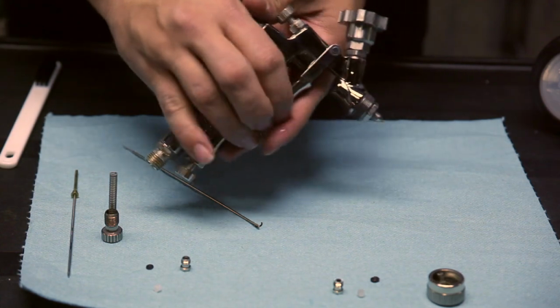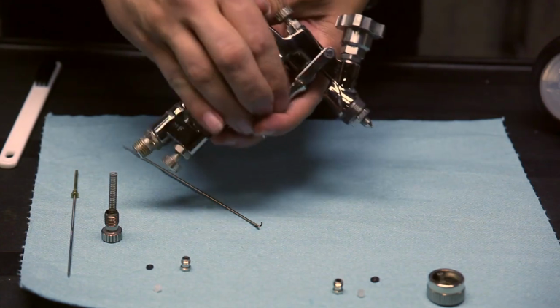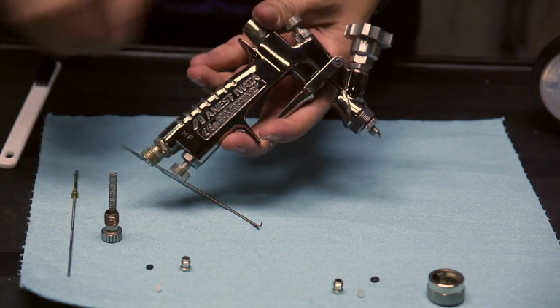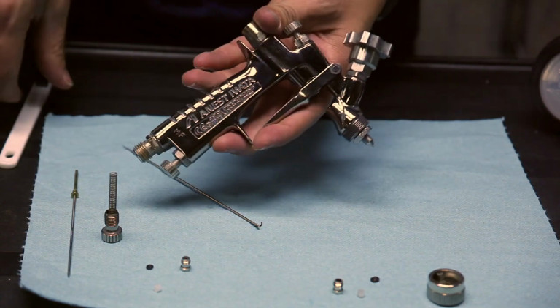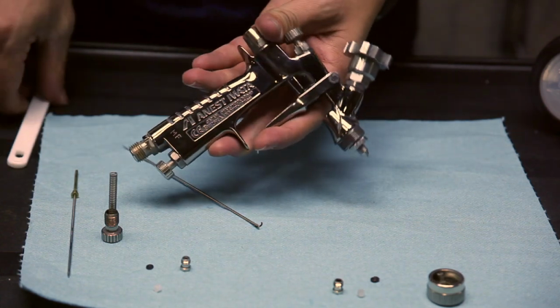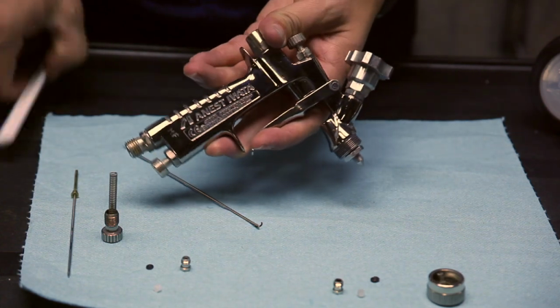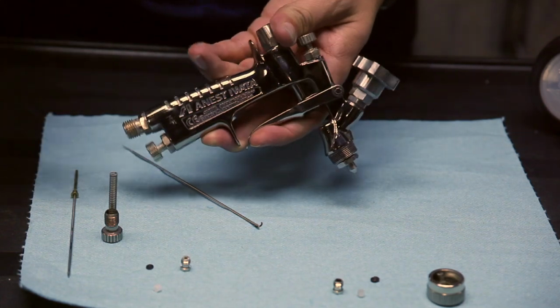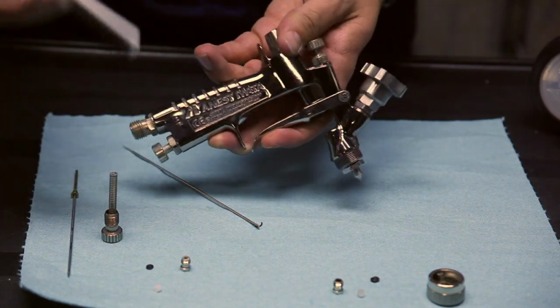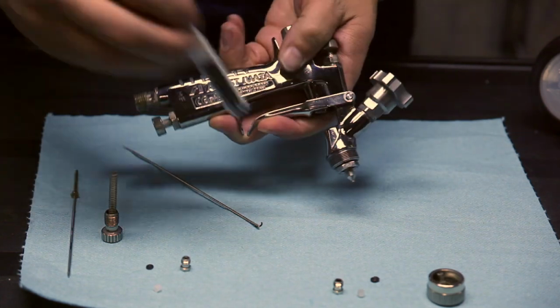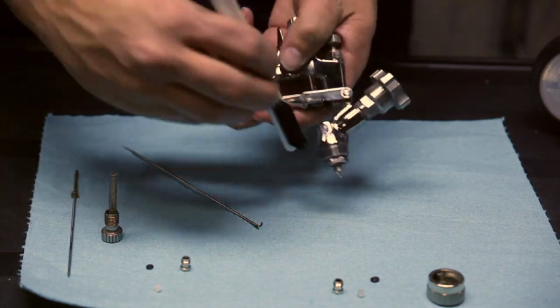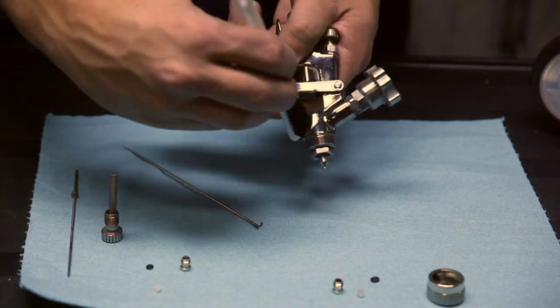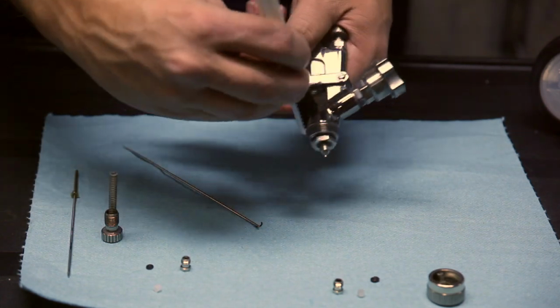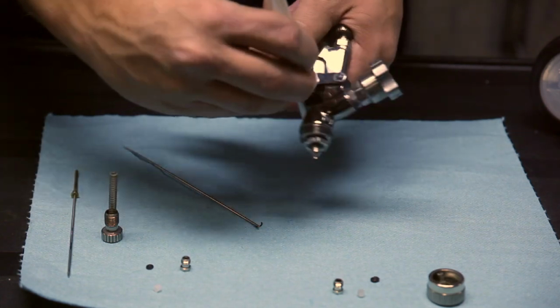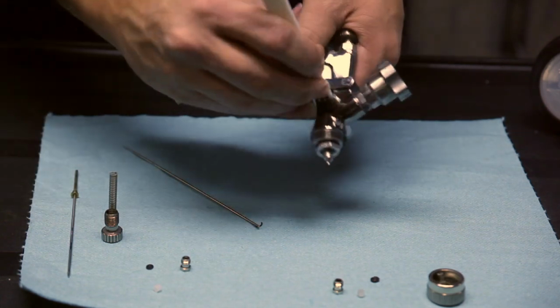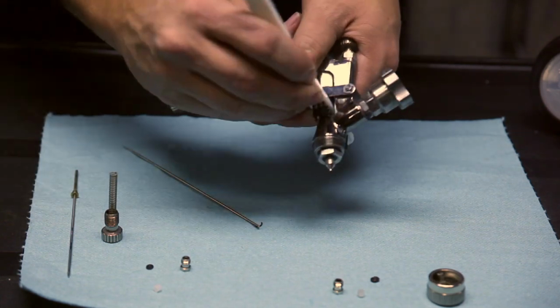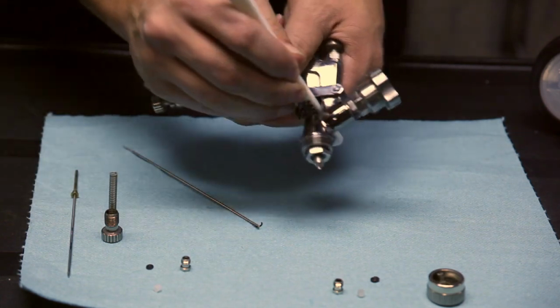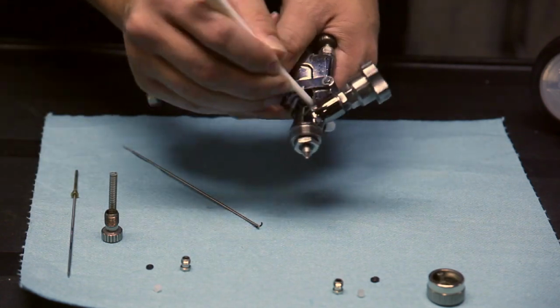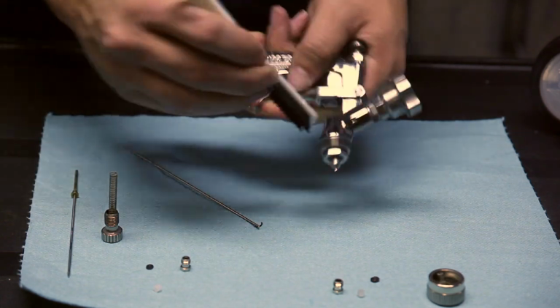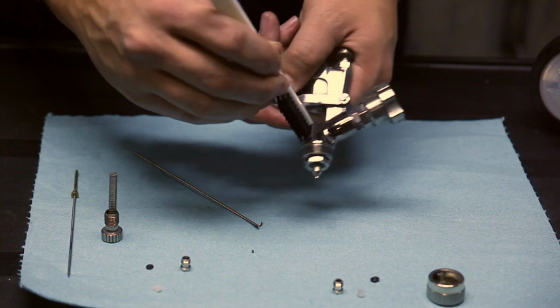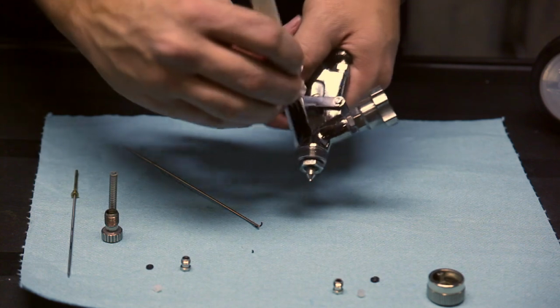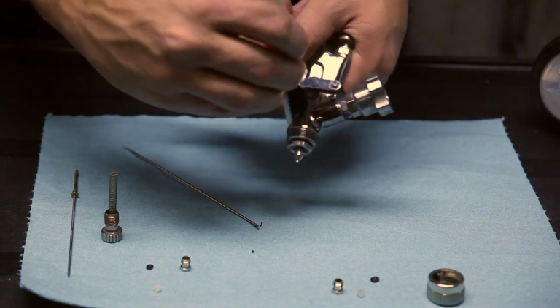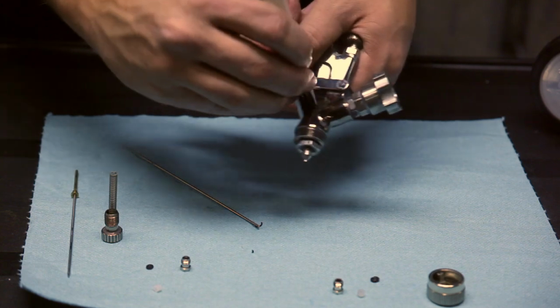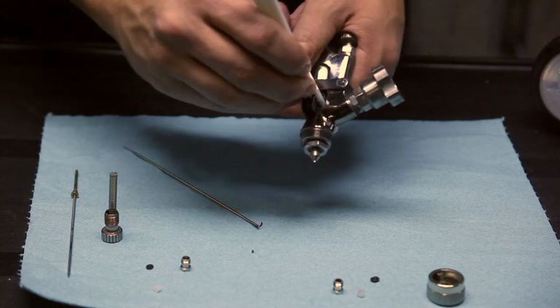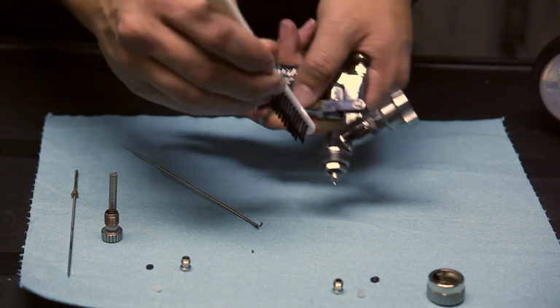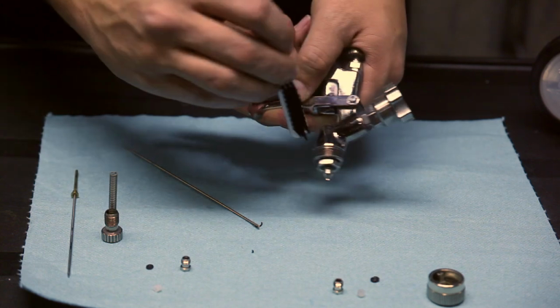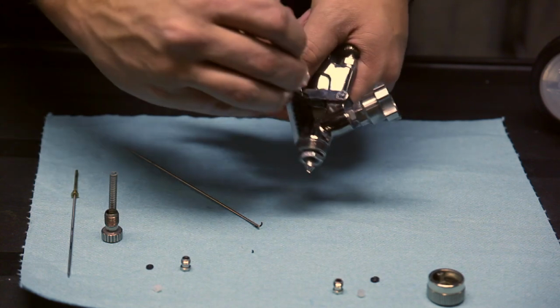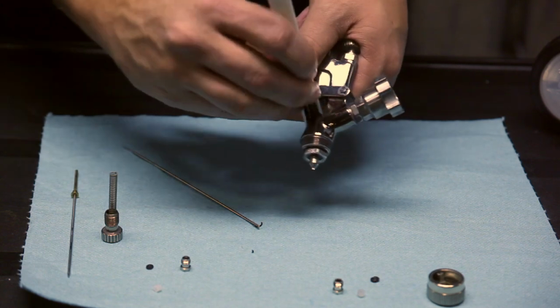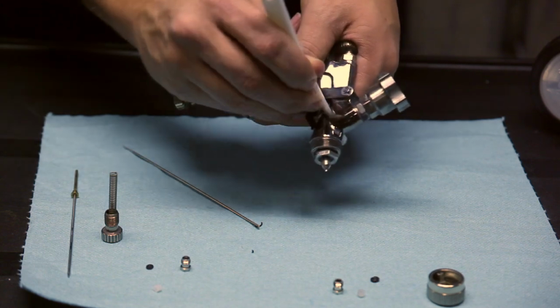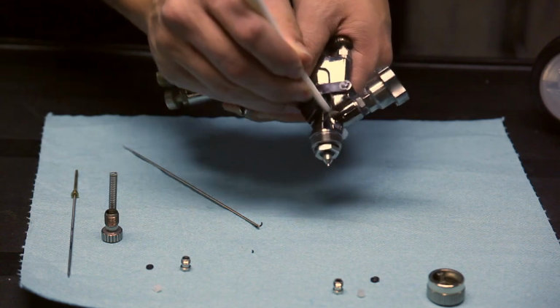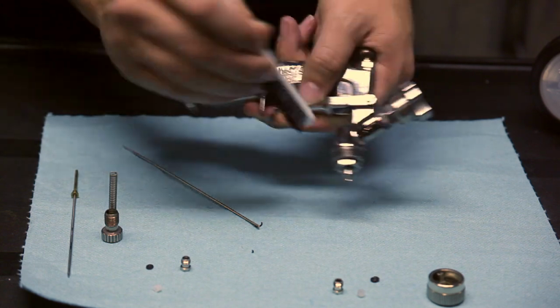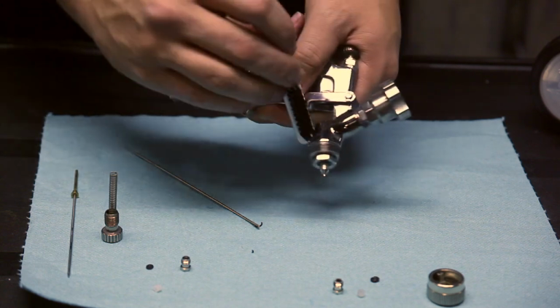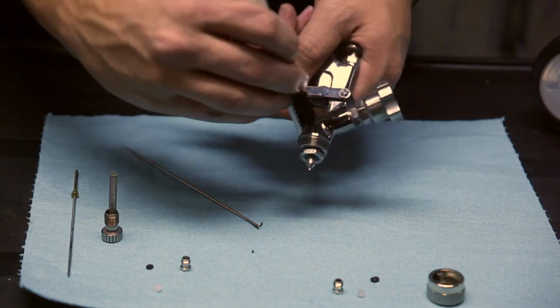After that, what you want to do is take a brush and clean the area a little bit, make sure there's no buildup or gunk in there.